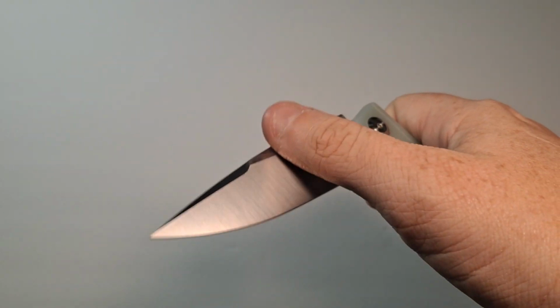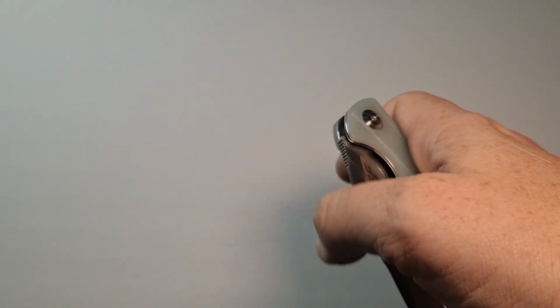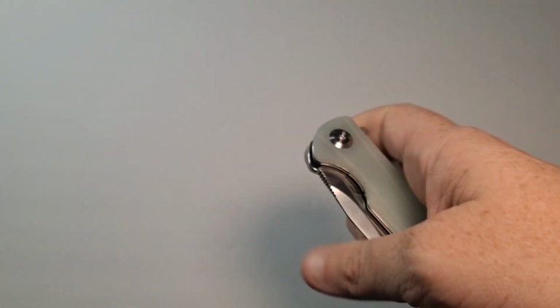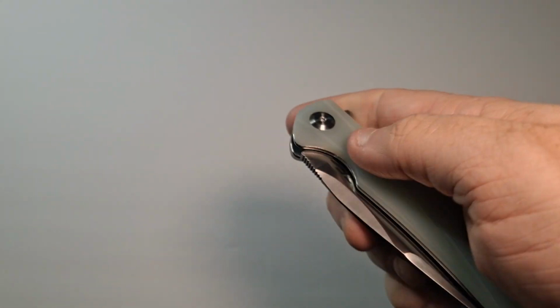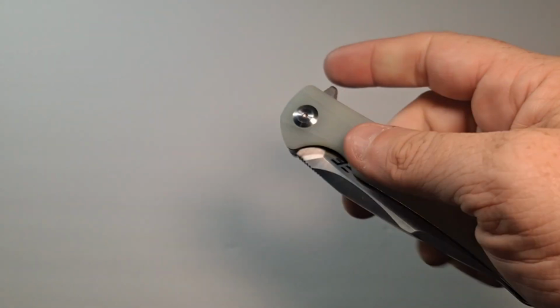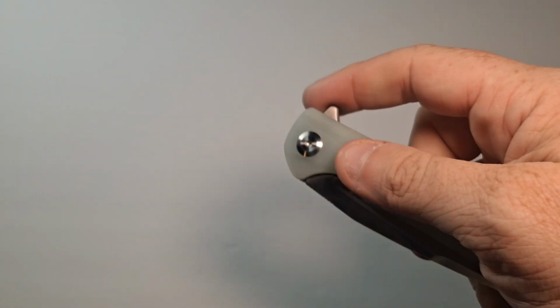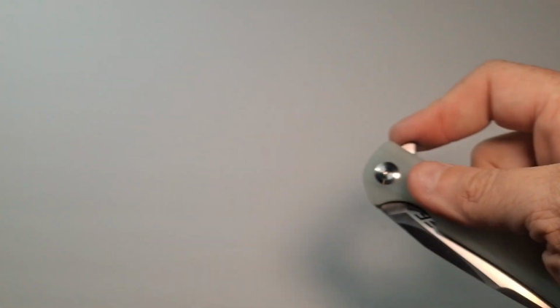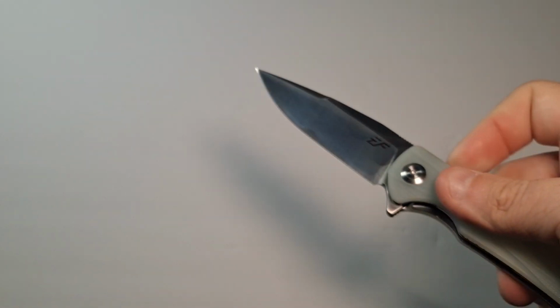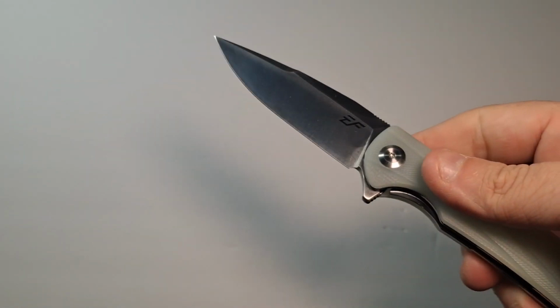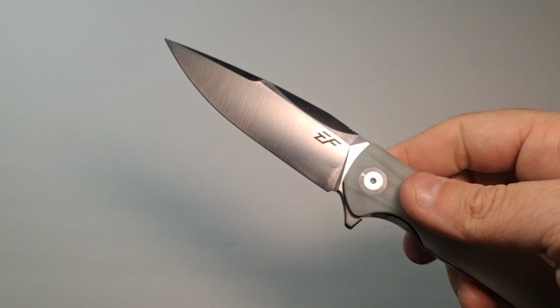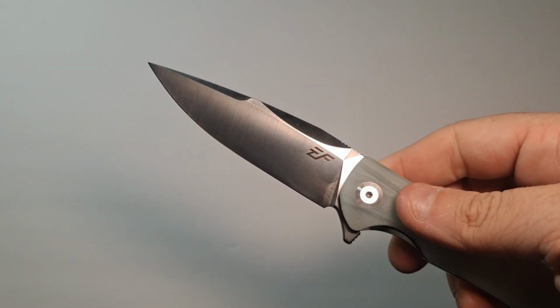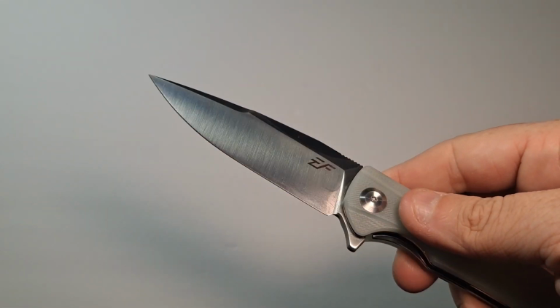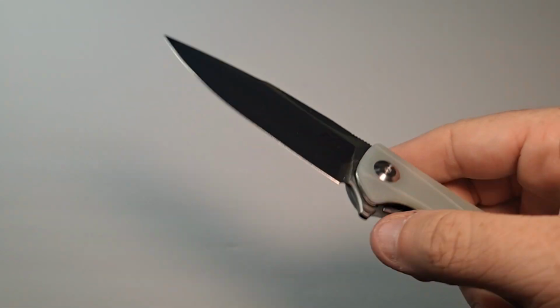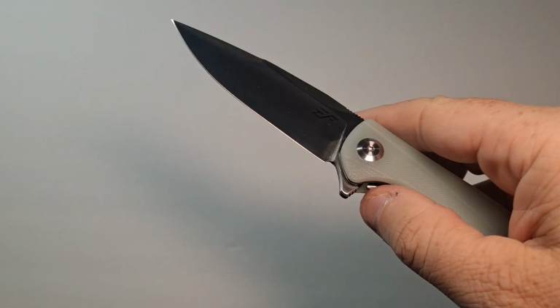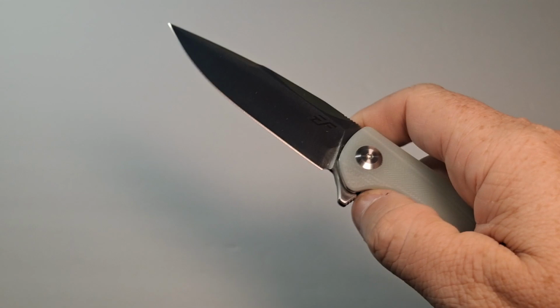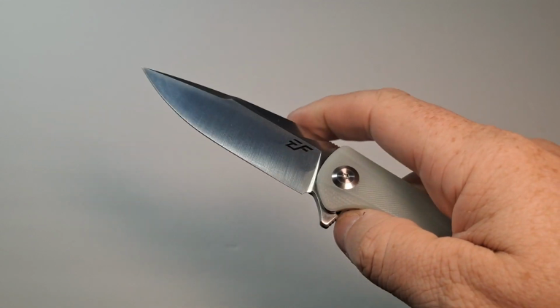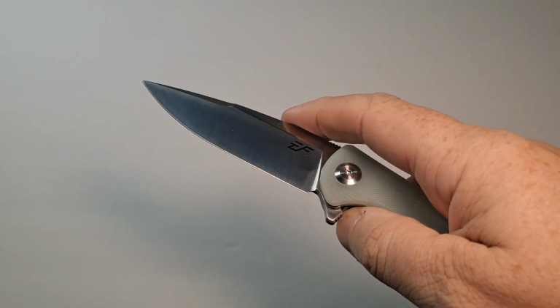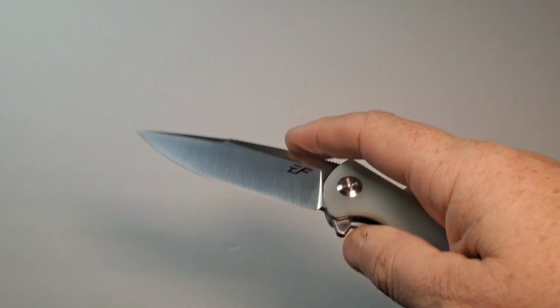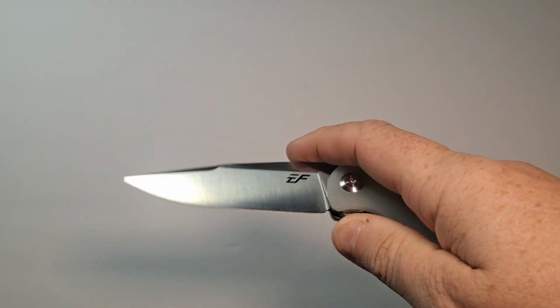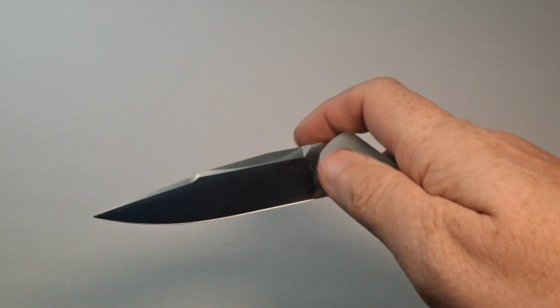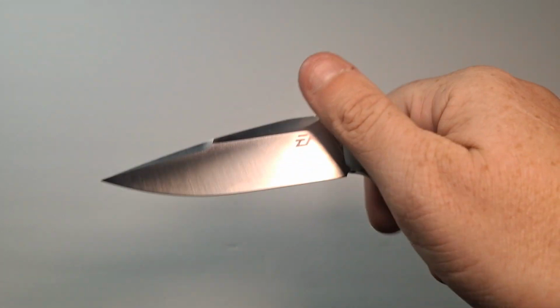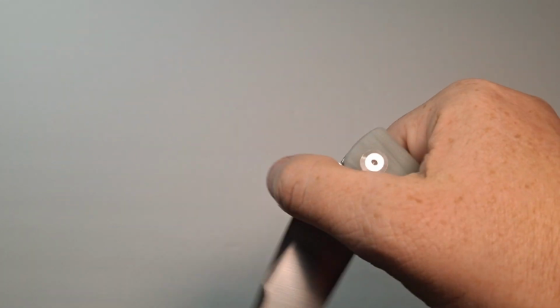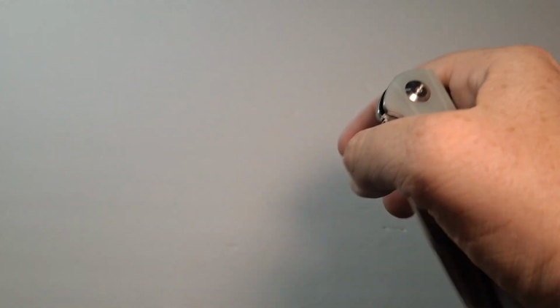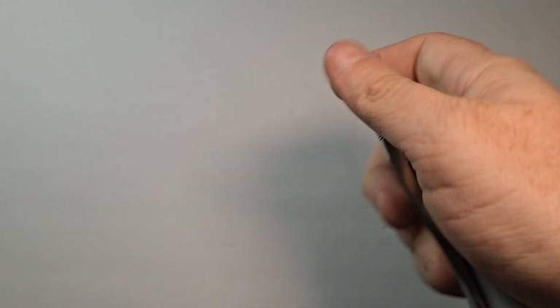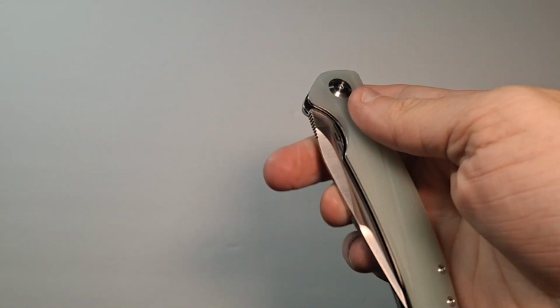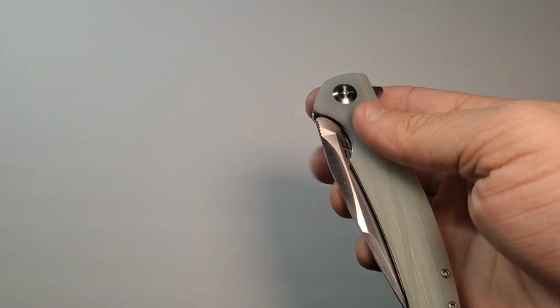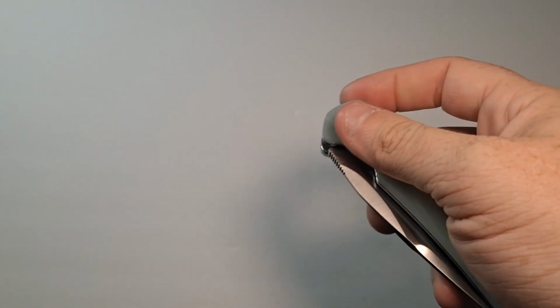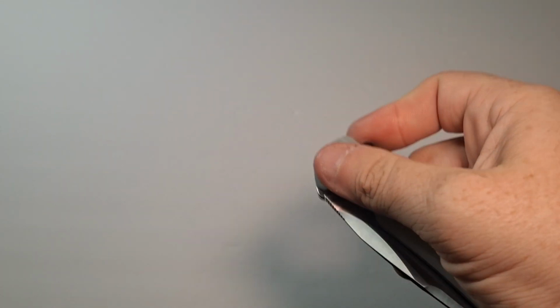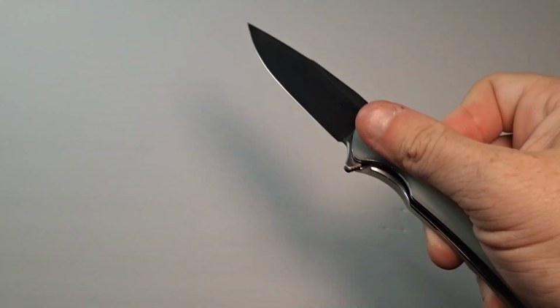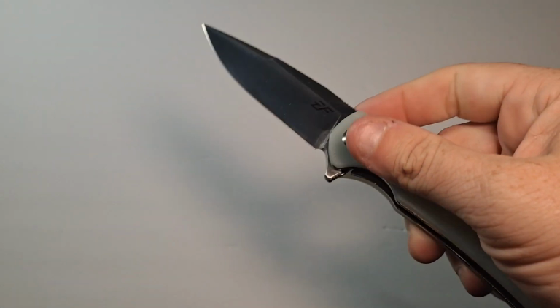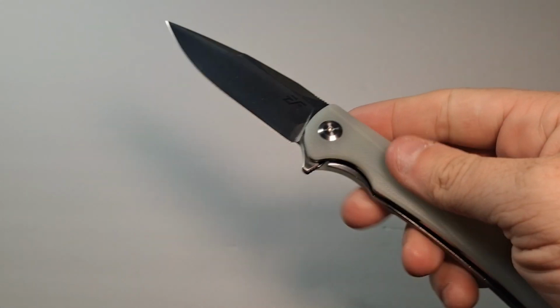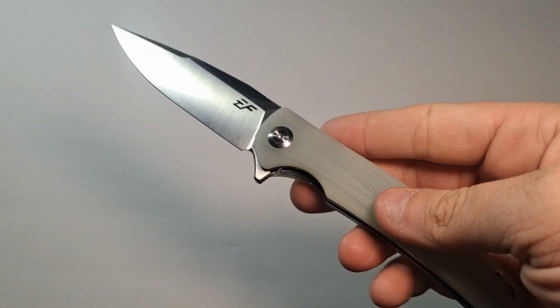It is a flipper with a nice smooth function. The action on this is really smooth — it's easy to close and easy to open.